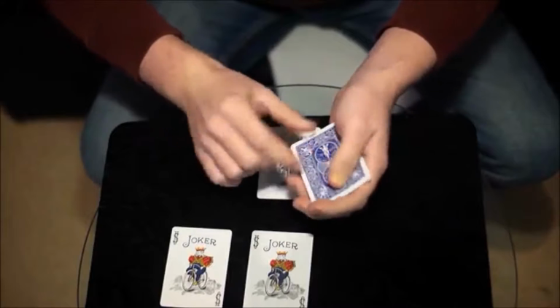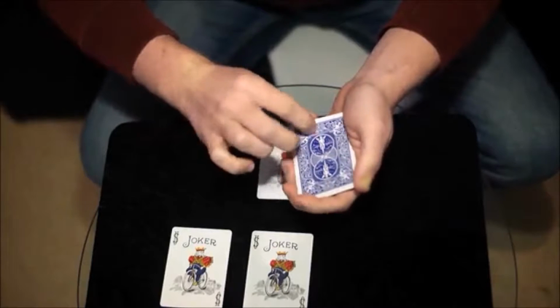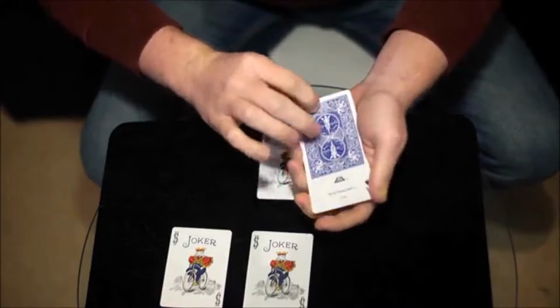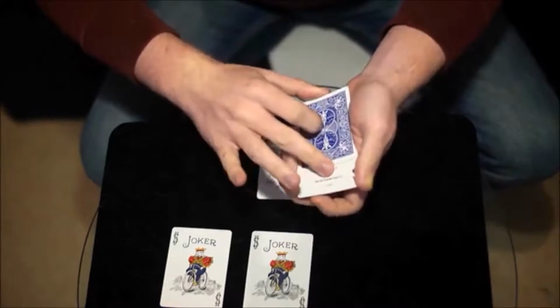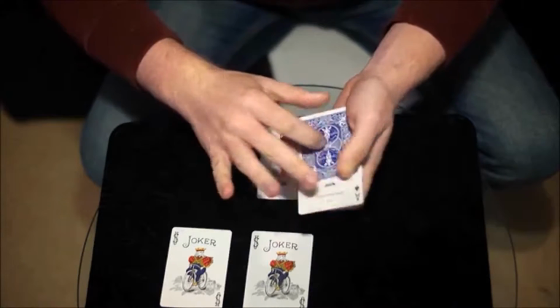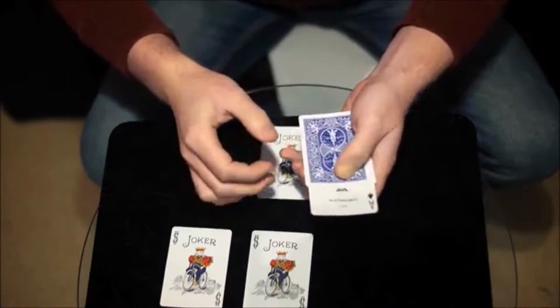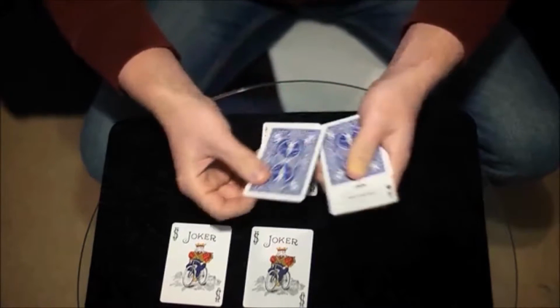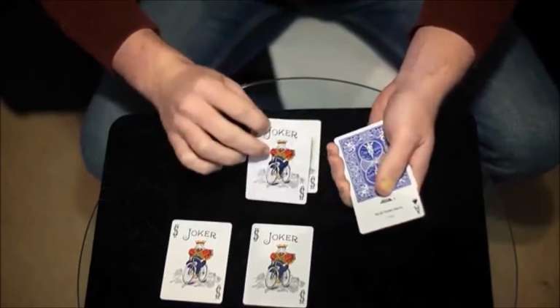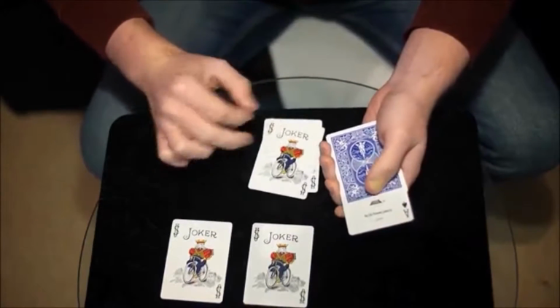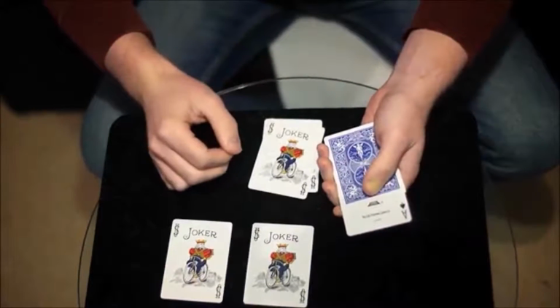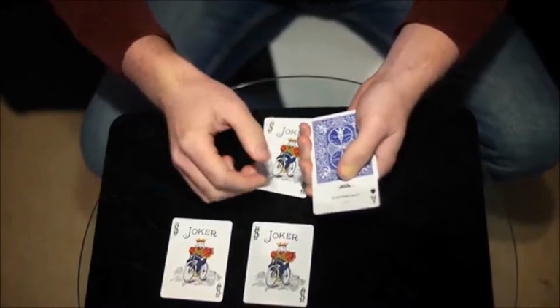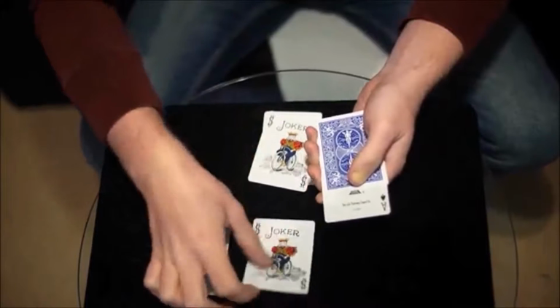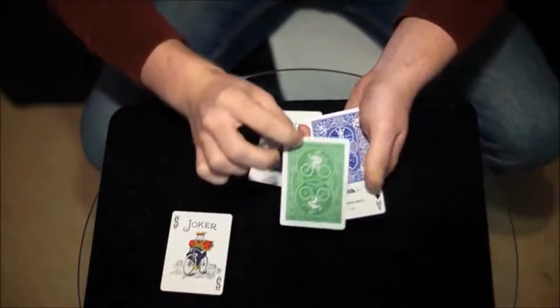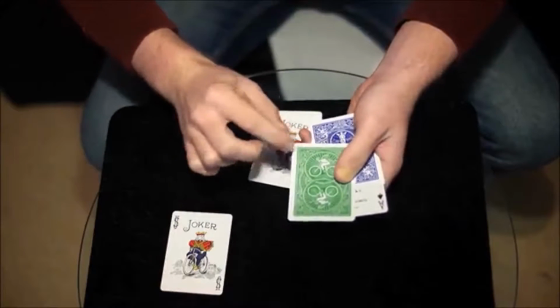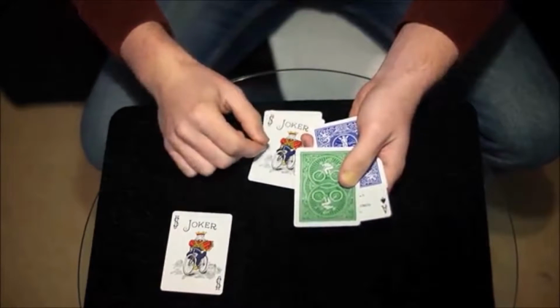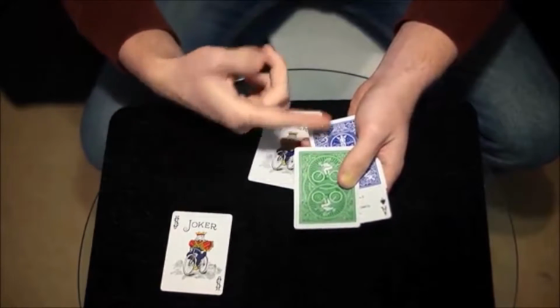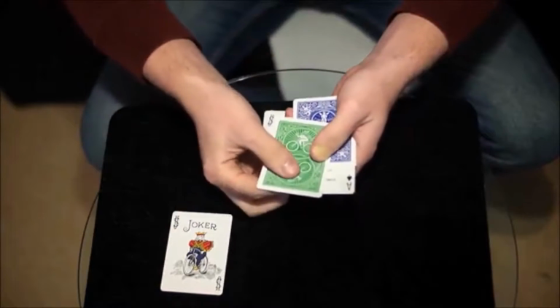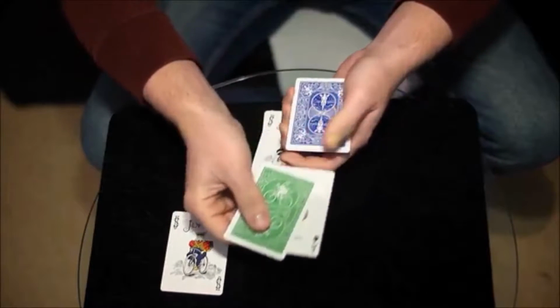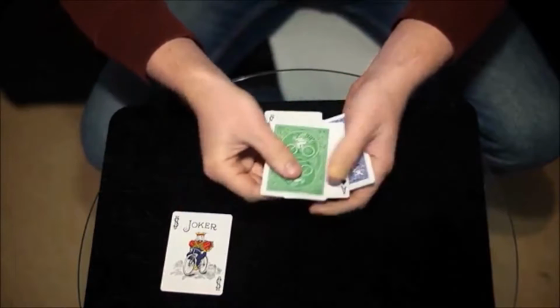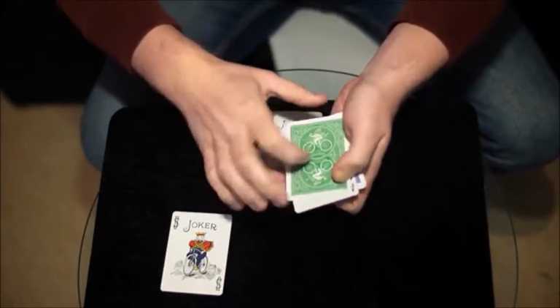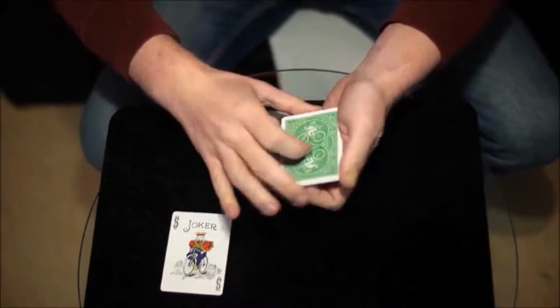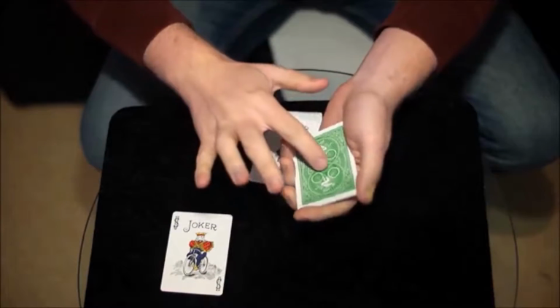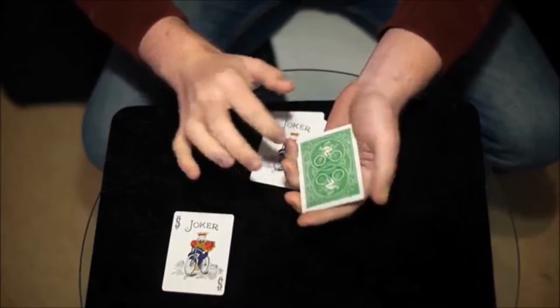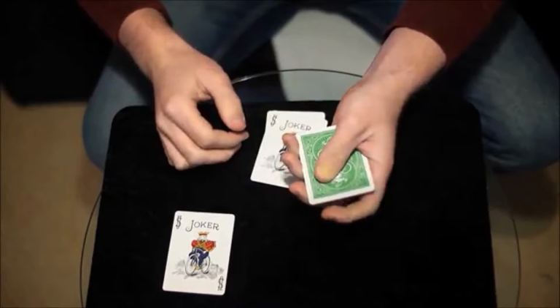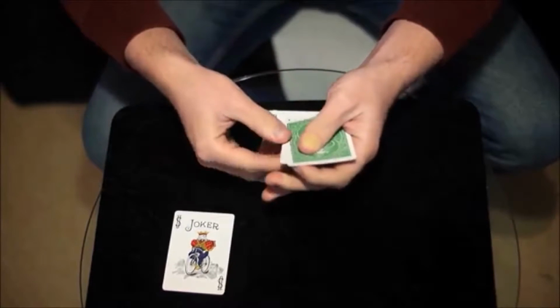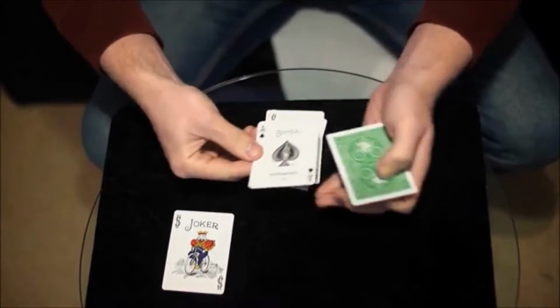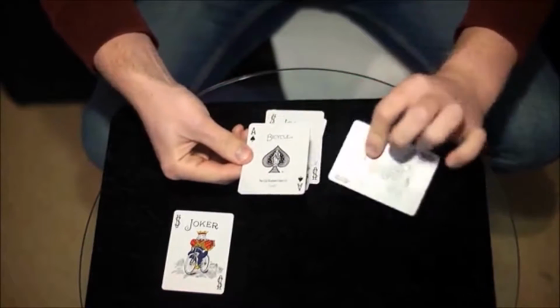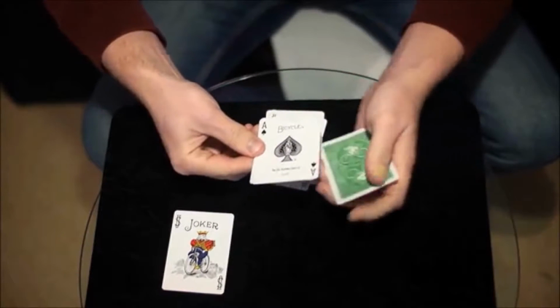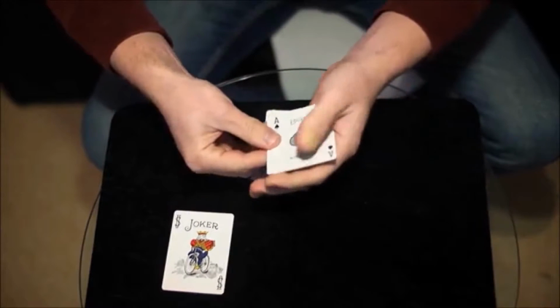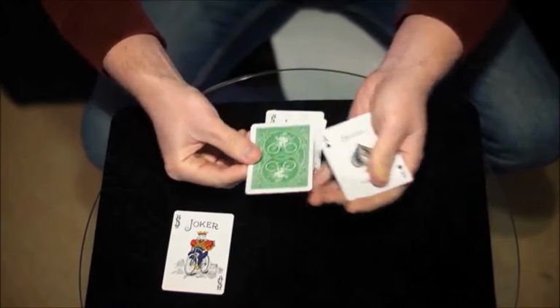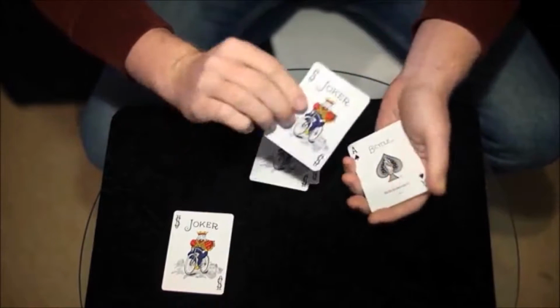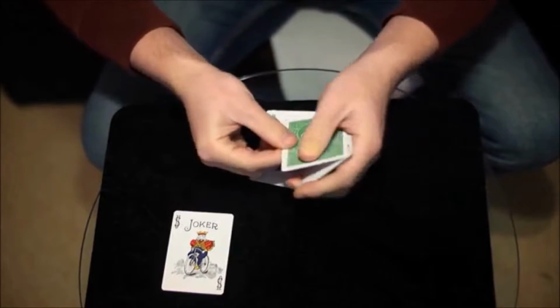And it doesn't just work once. I'll show you again. We'll swap this joker out for this one, which is green this time — different design as well. And just touch it to the ace of spades for a second, and all of the jokers change from blue to green.